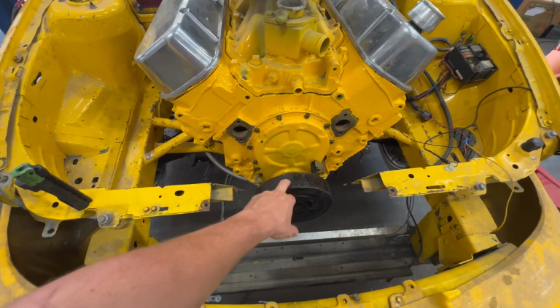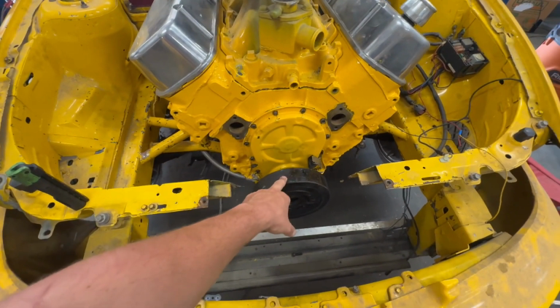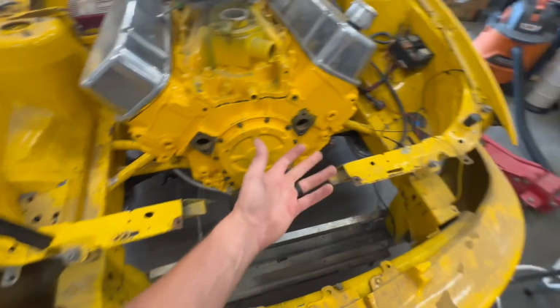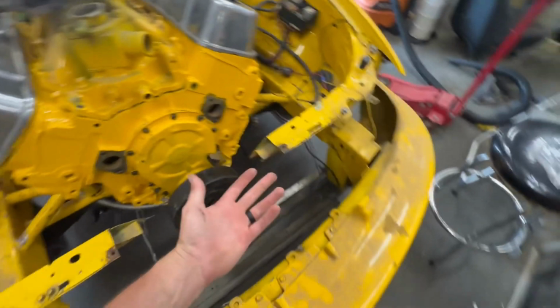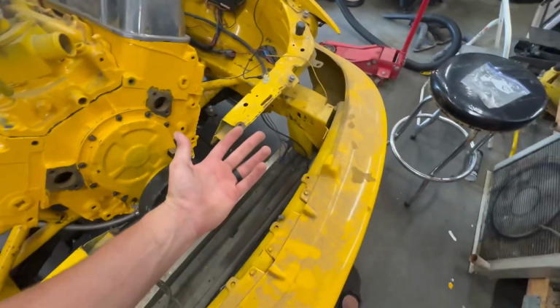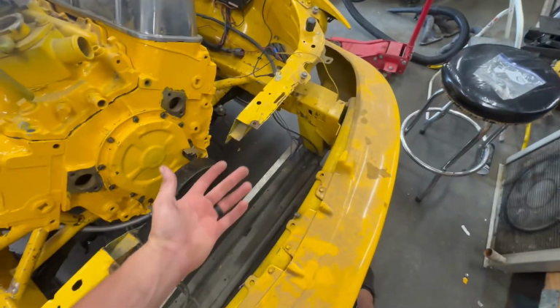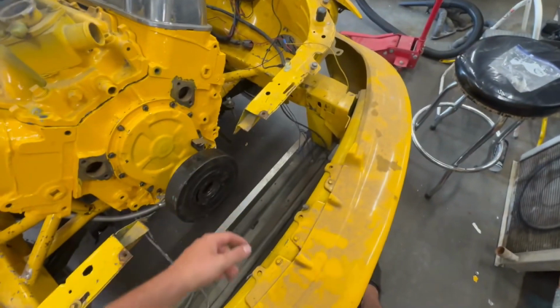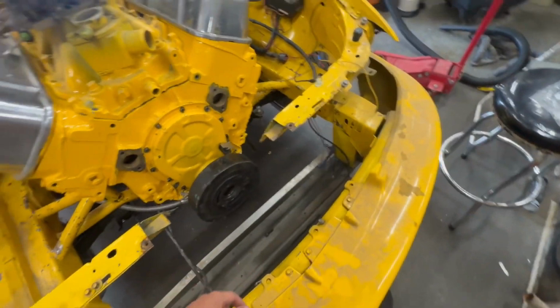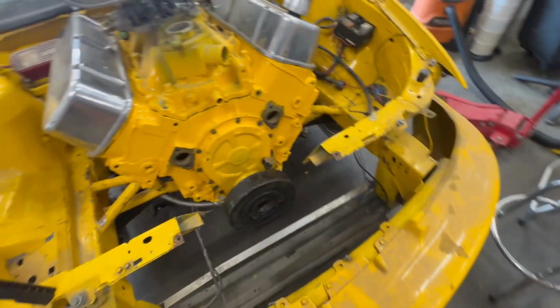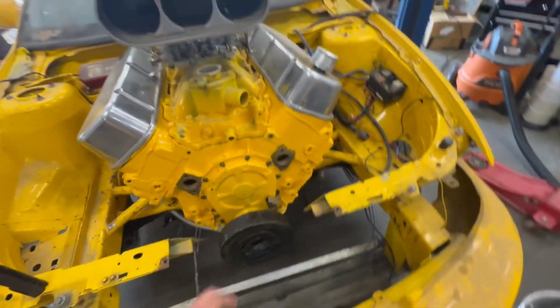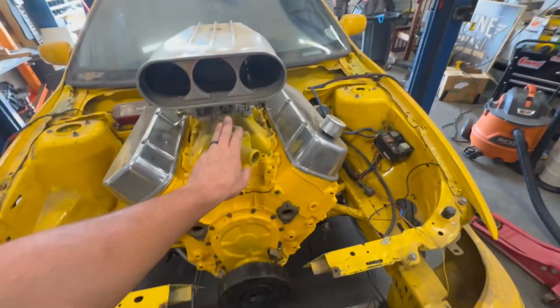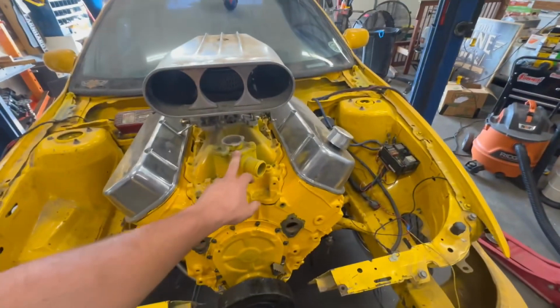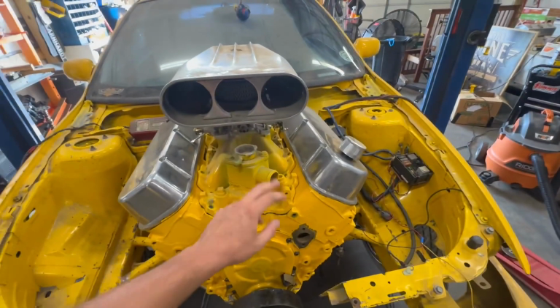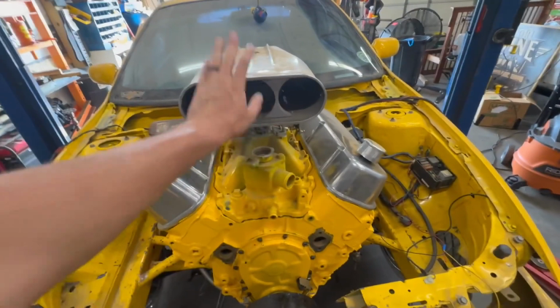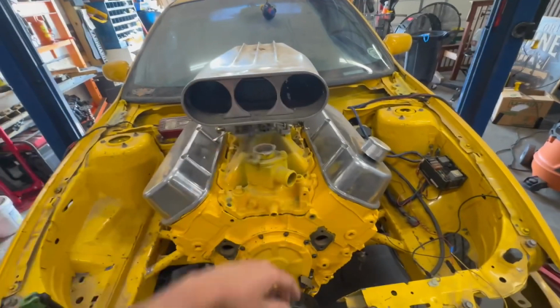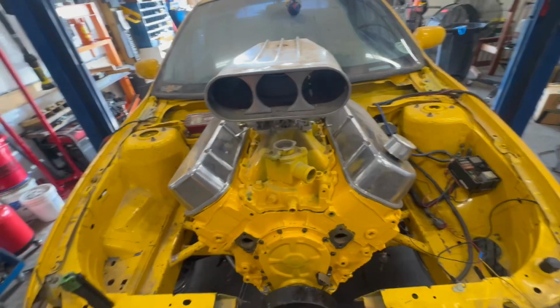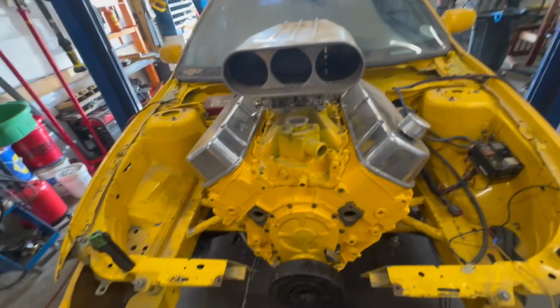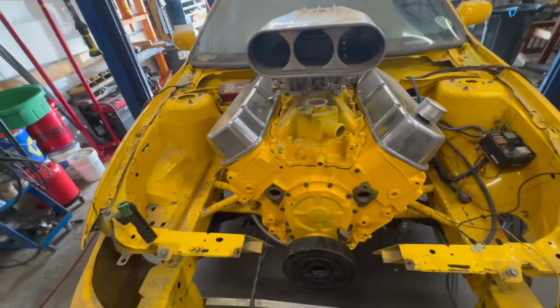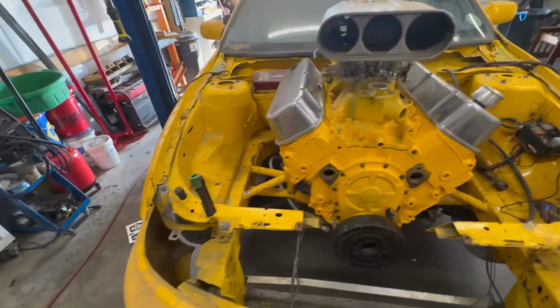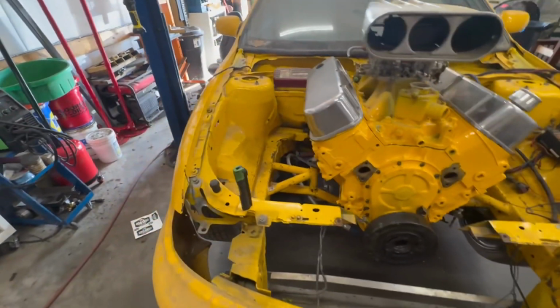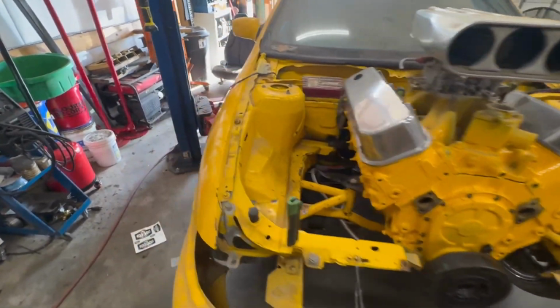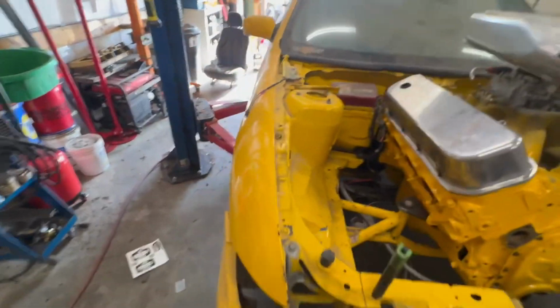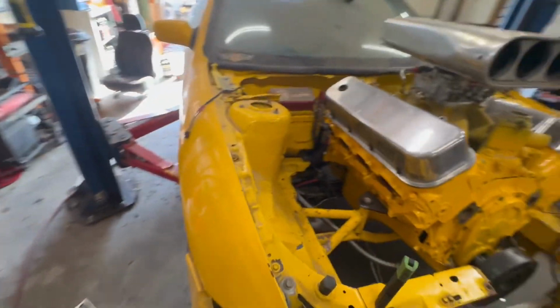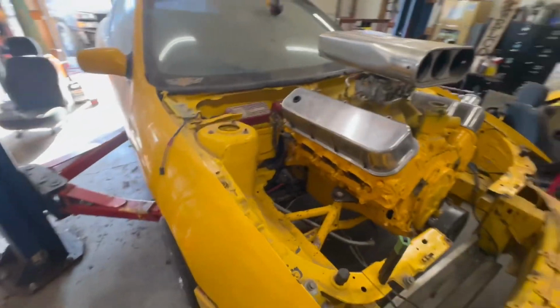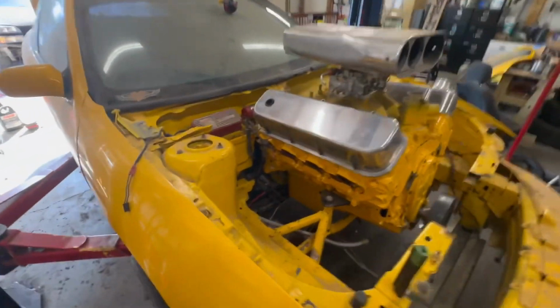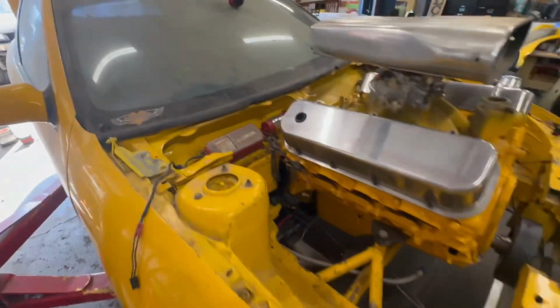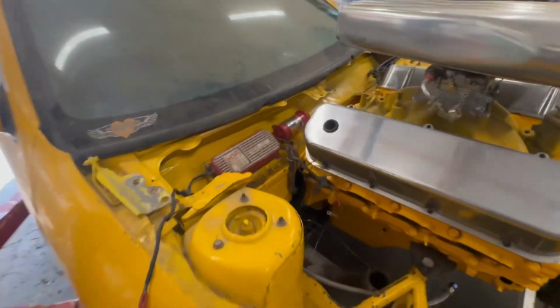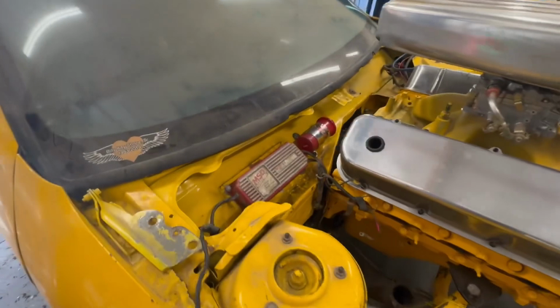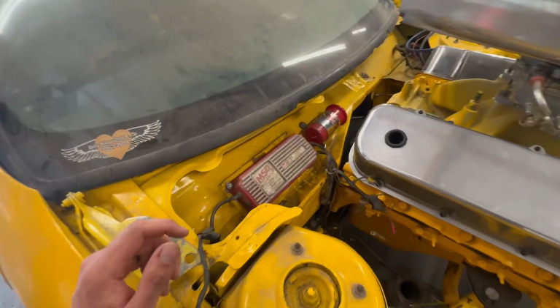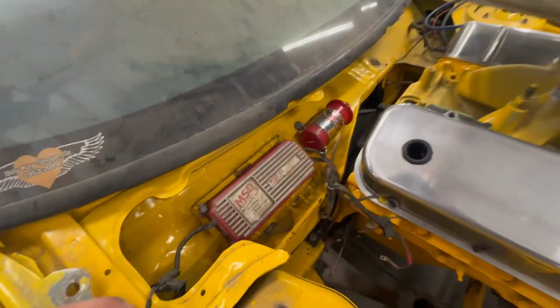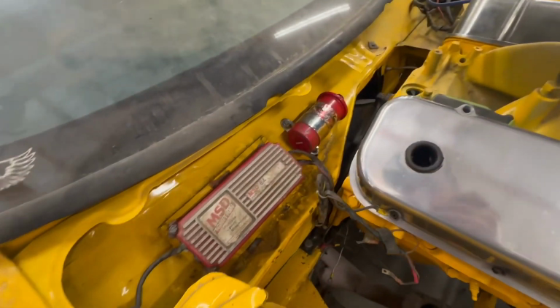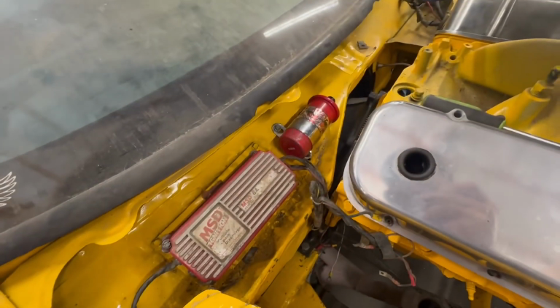Still got to find my crank pulley installer — can't find that. I've just got the intake, bug catcher, and carburetor sitting on there. Still got to get some intake gaskets. Got the MSD box back mounted where it used to be, along with the coil.